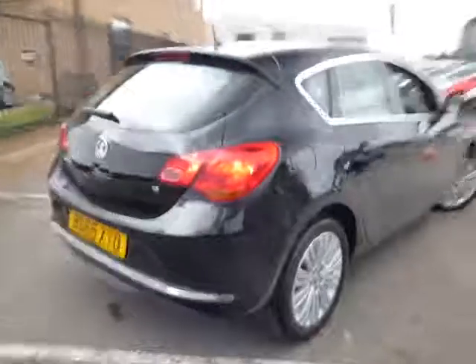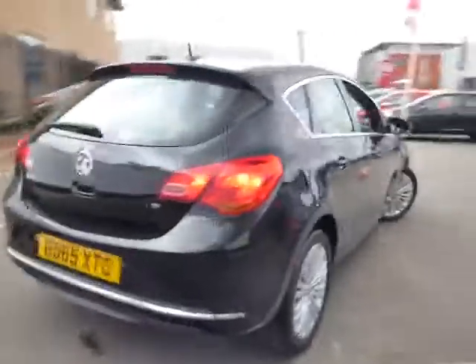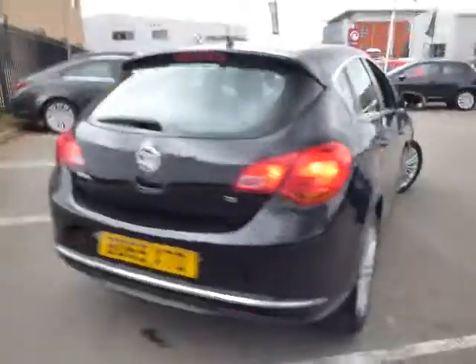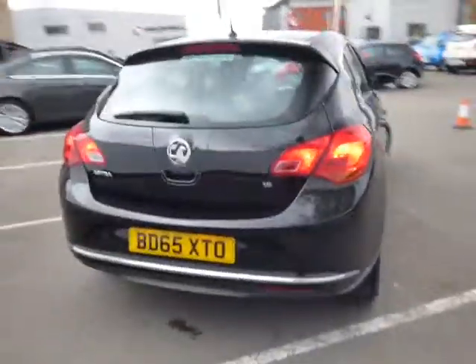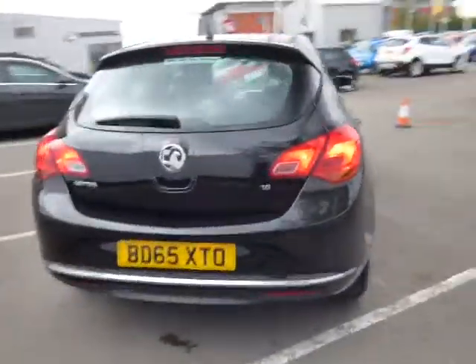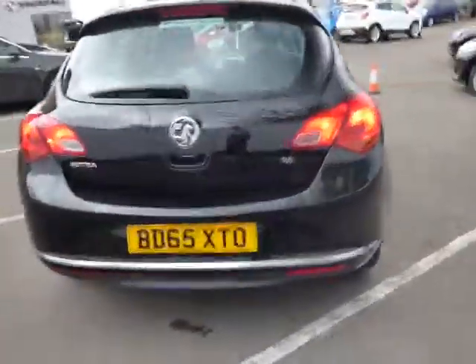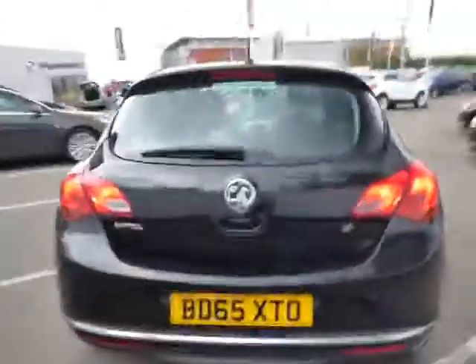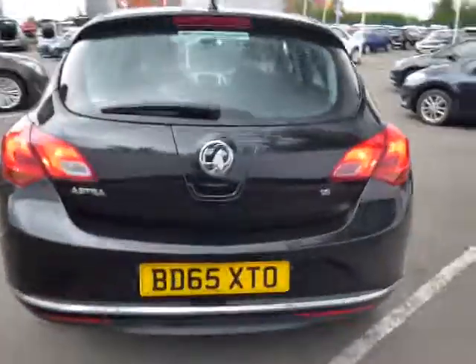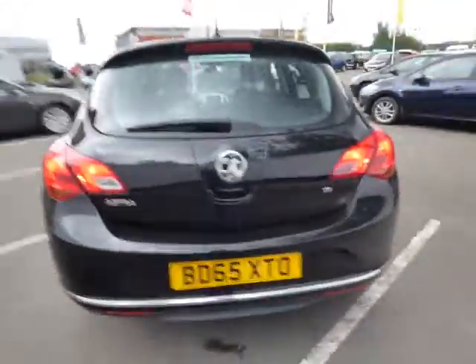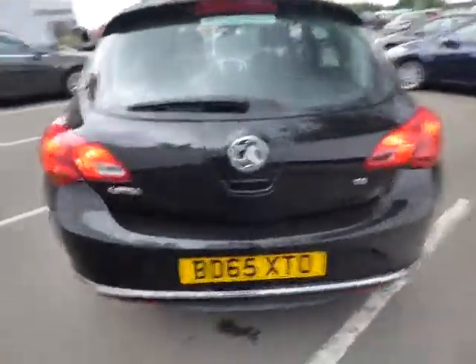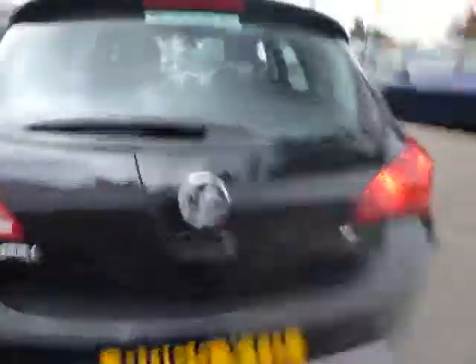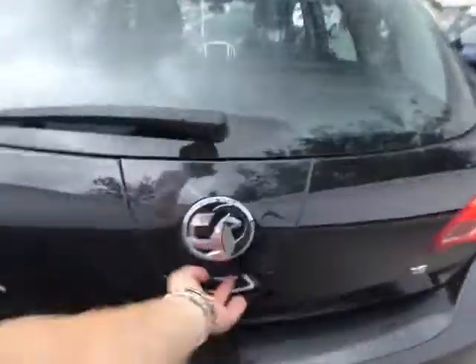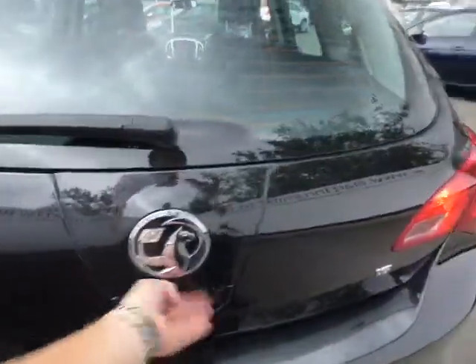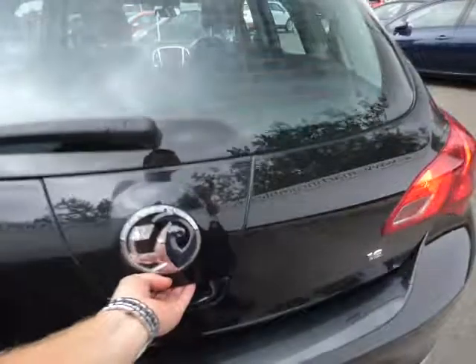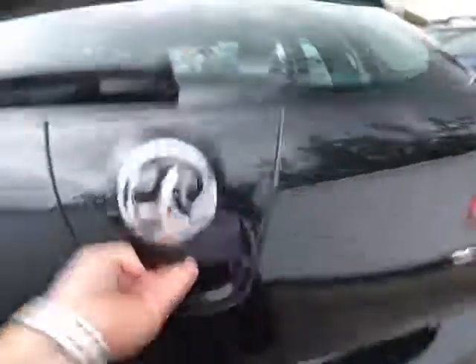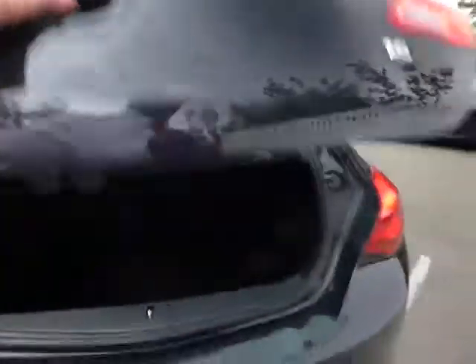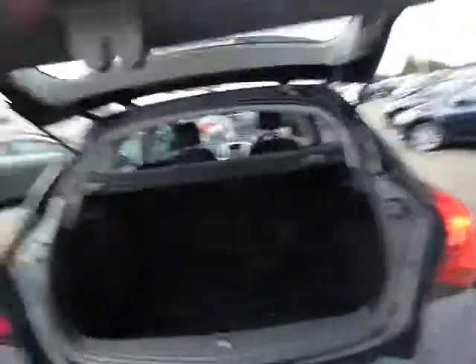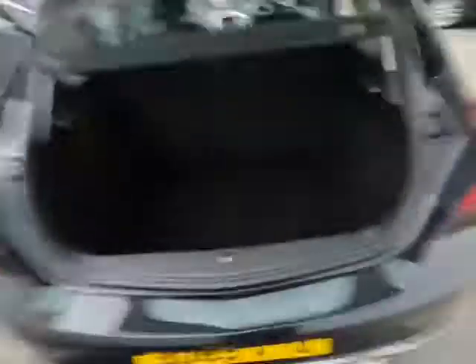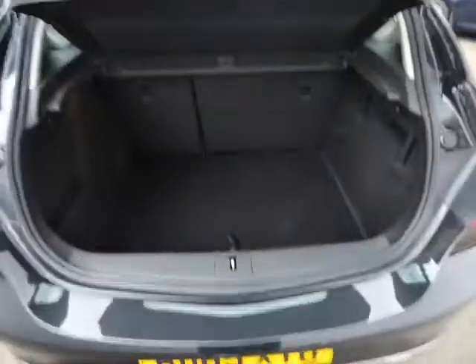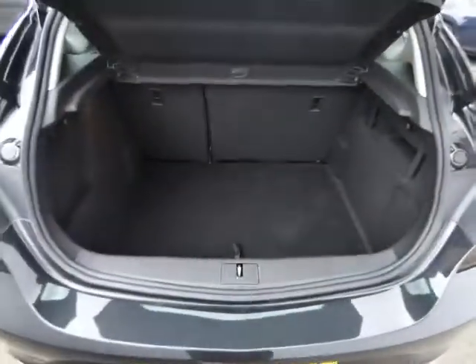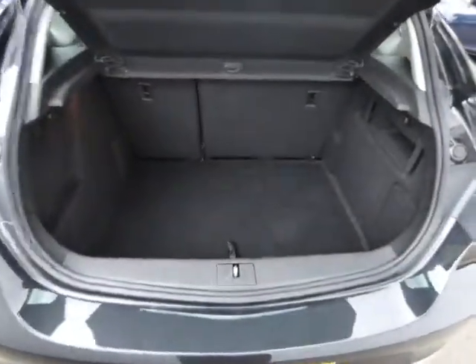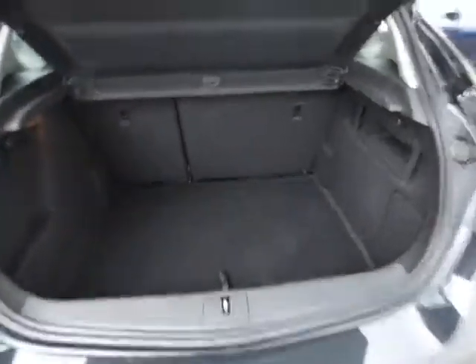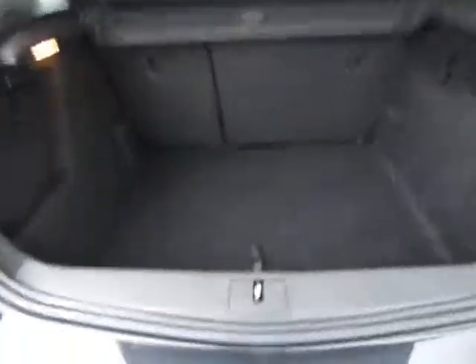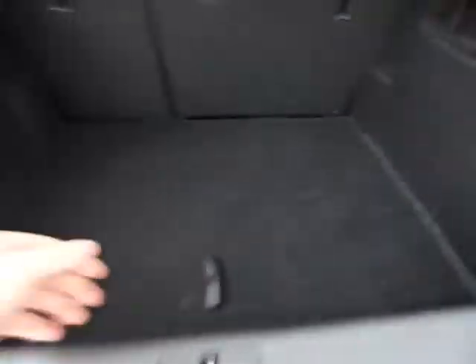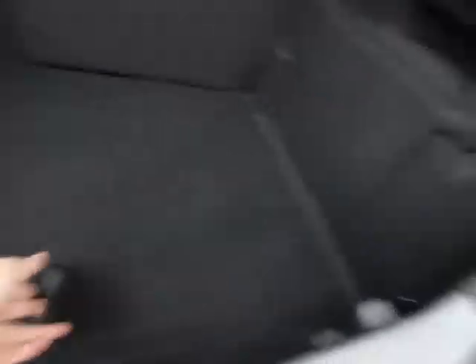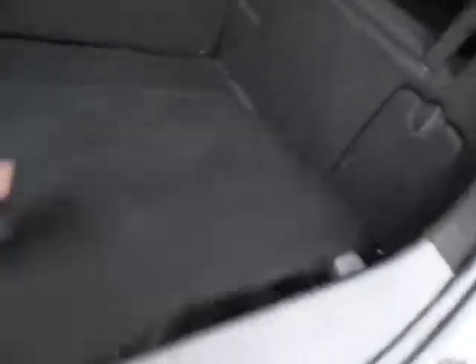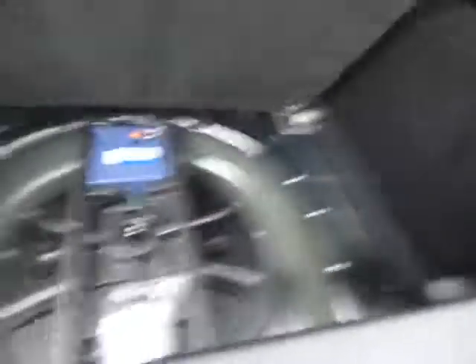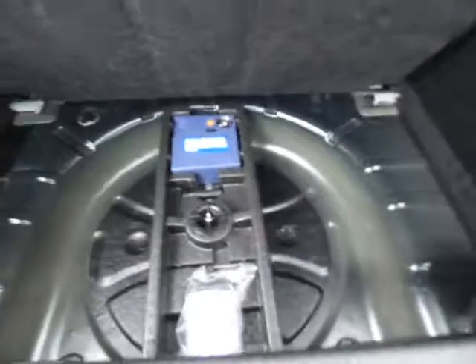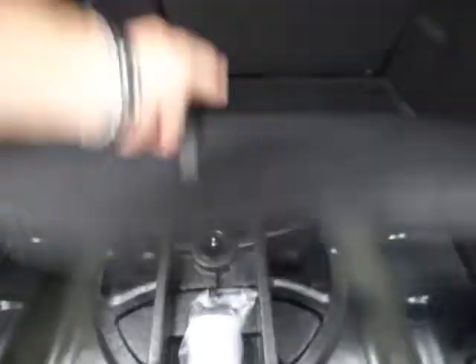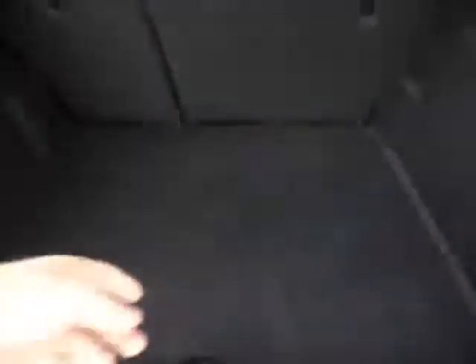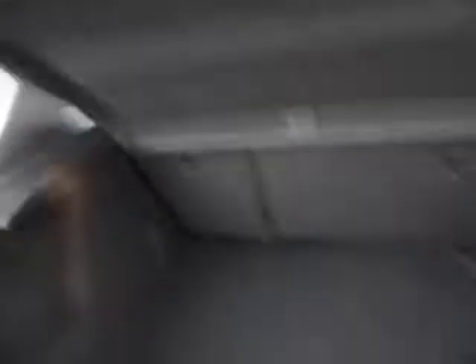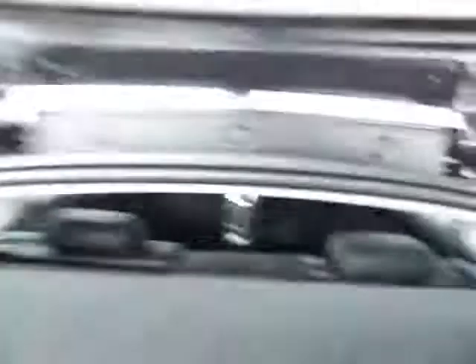Moving around to the back, you can see the badge on the back there says 1.6, so that is a 1.6 petrol engine in this car. Very generous boot space as well, and there's an inflation kit under there.